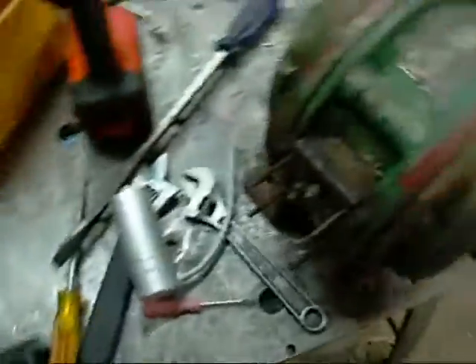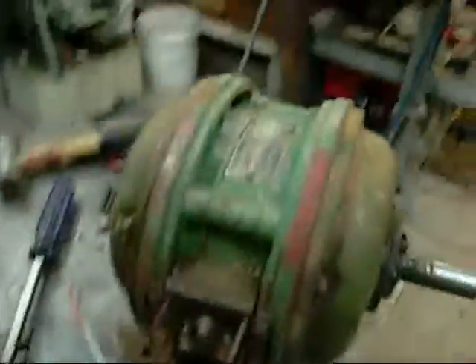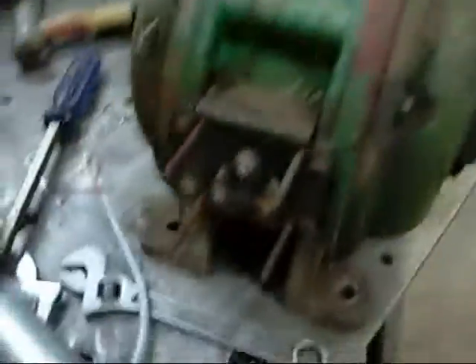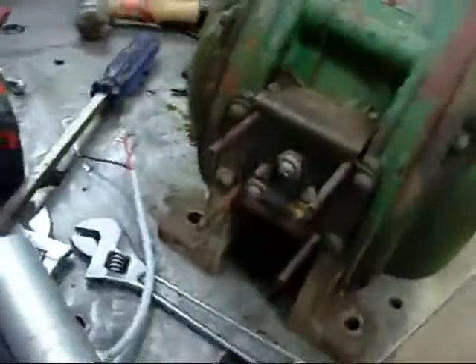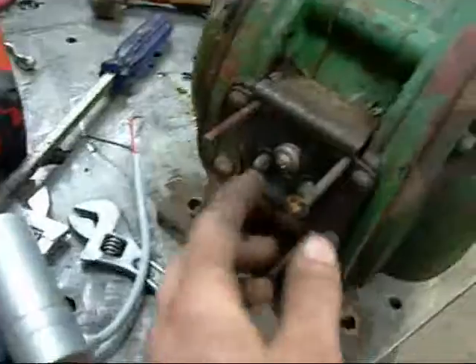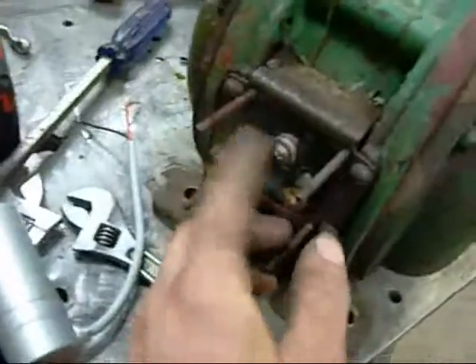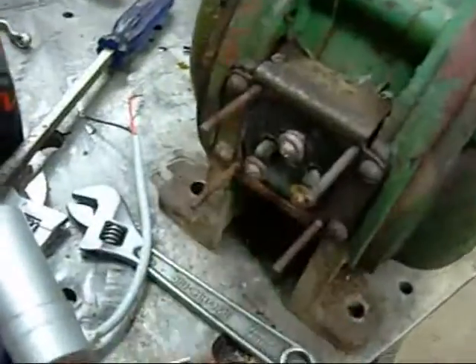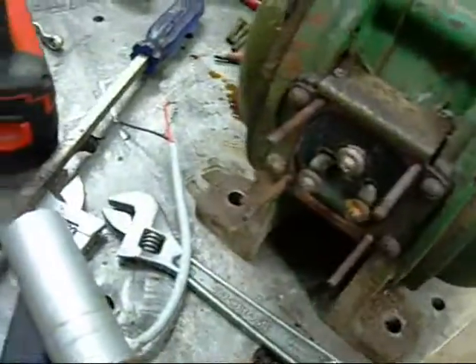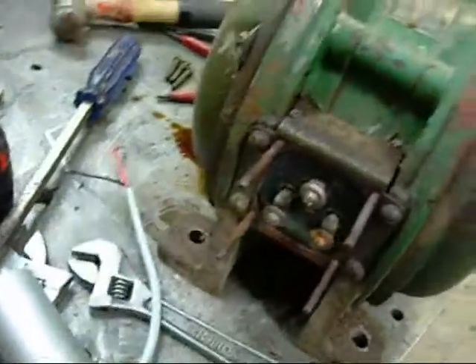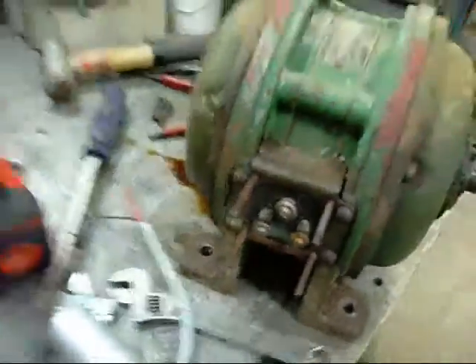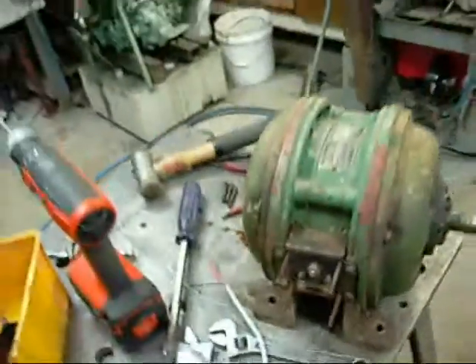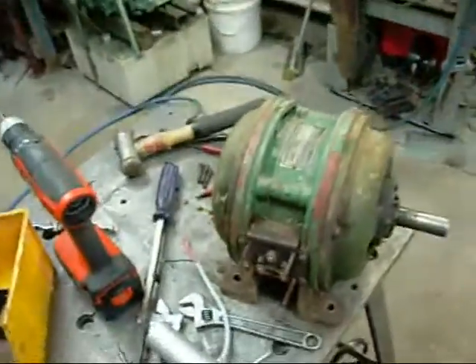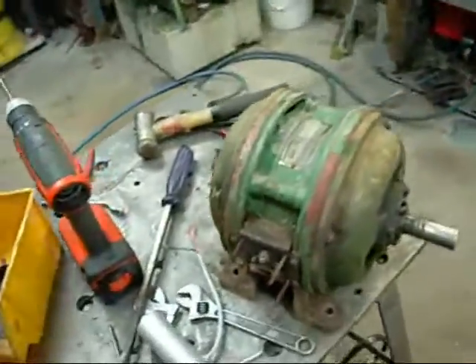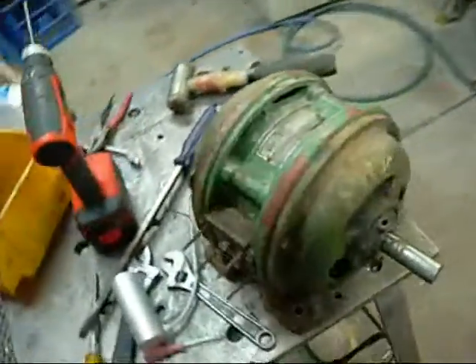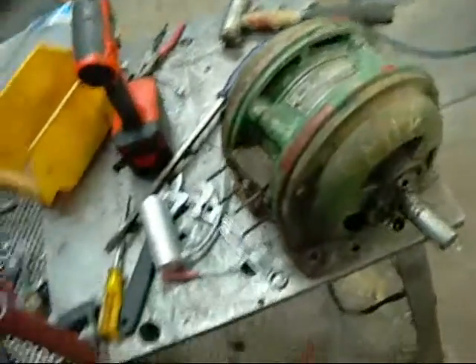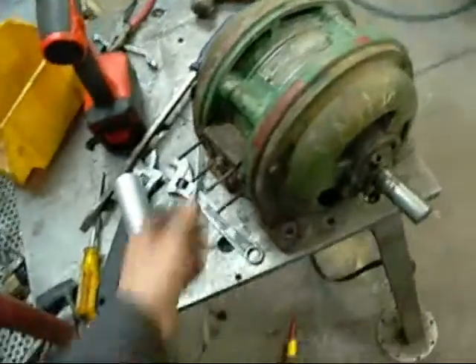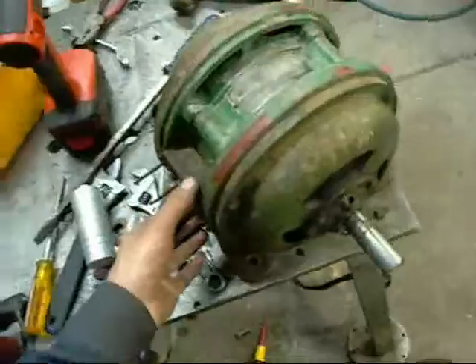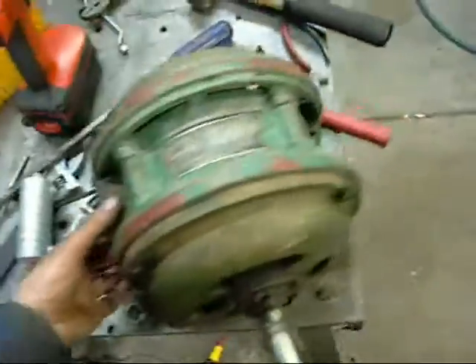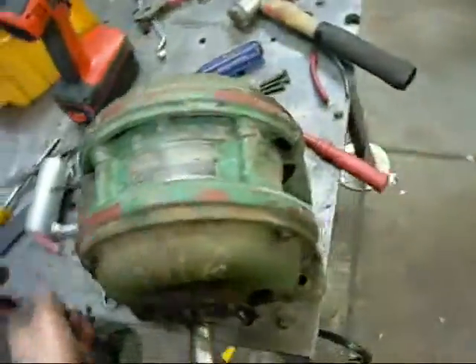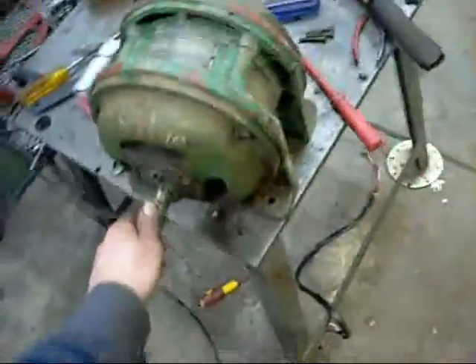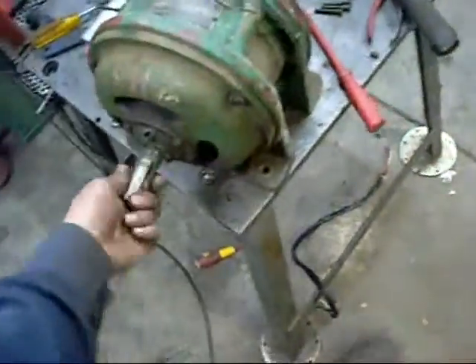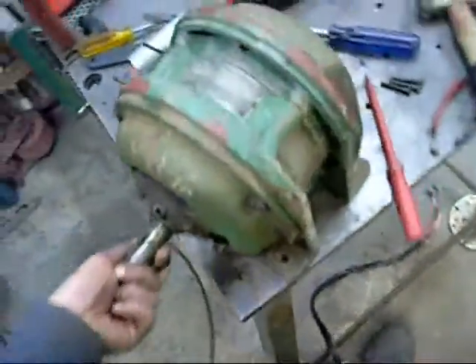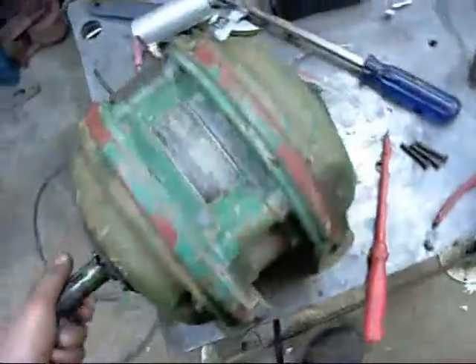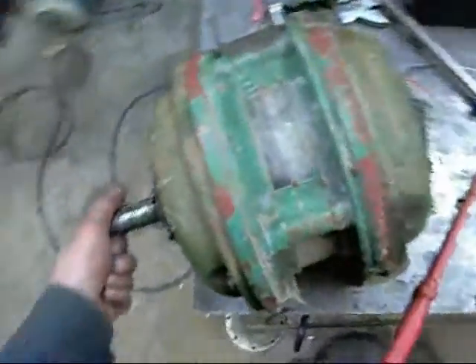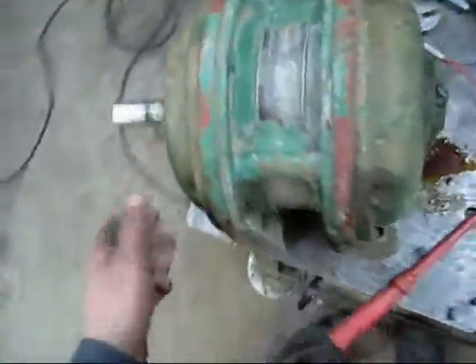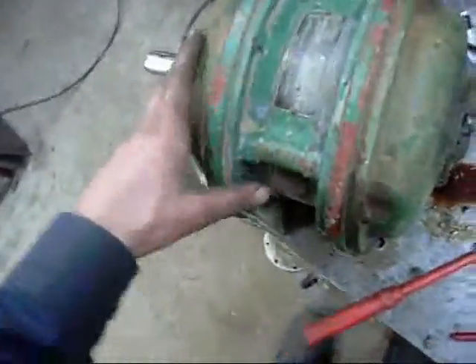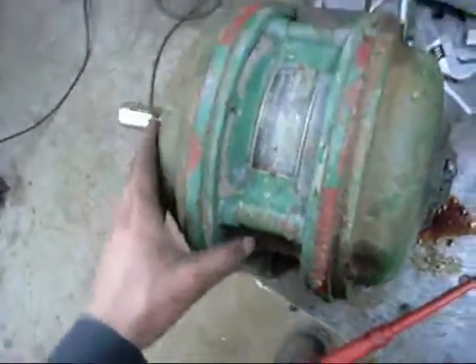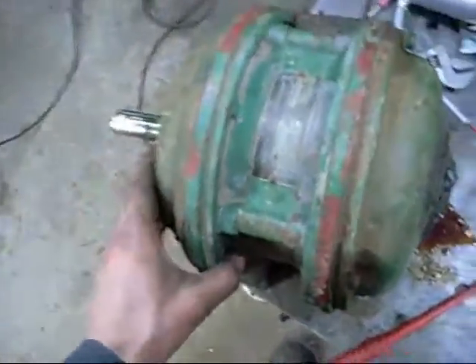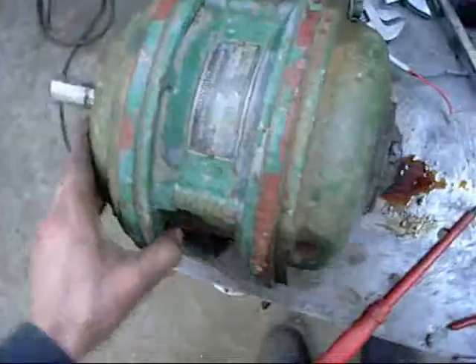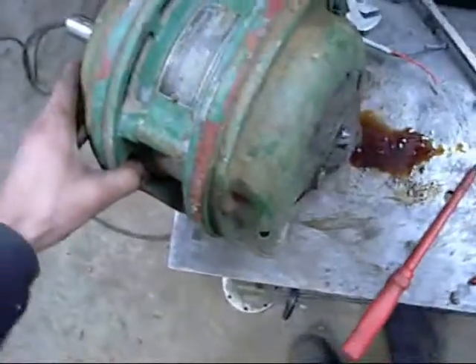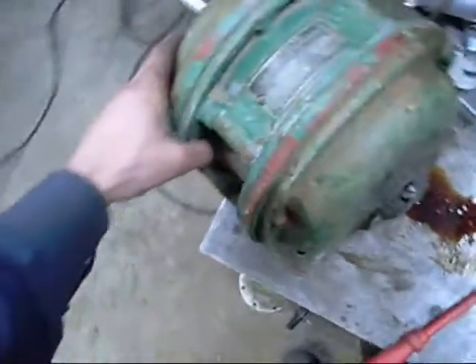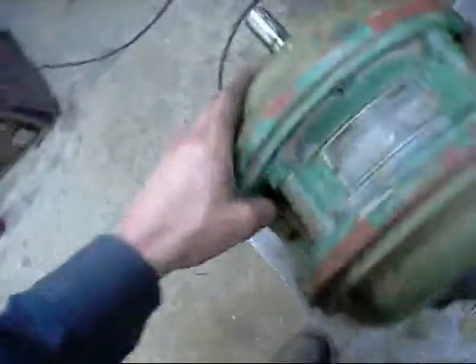I tried starting it off a capacitor but with the way it's wired it just won't do it. I'm going to put a 3 phase lead on it and try it at the factory tomorrow. I'll try a 10 amp 3 phase outlet. If that doesn't work then it's just definitely stuffed.